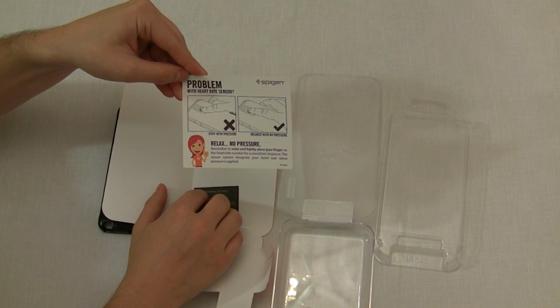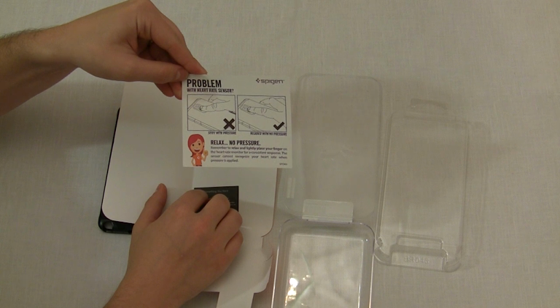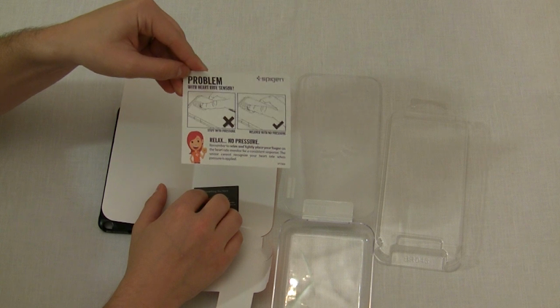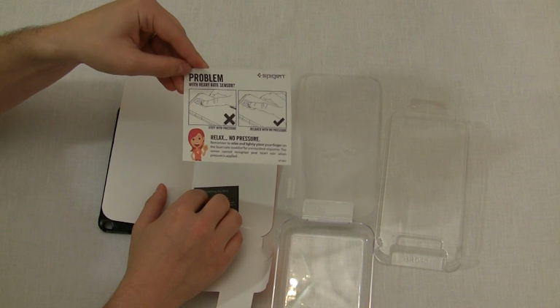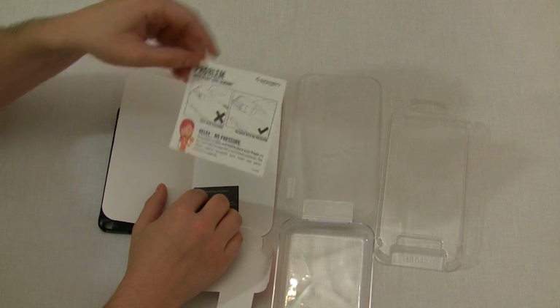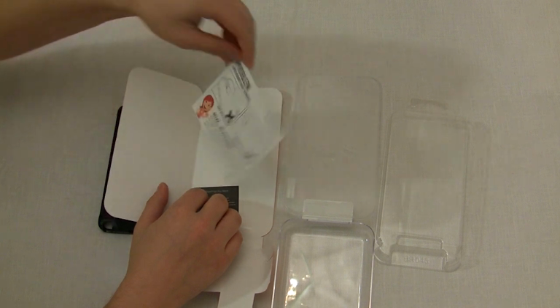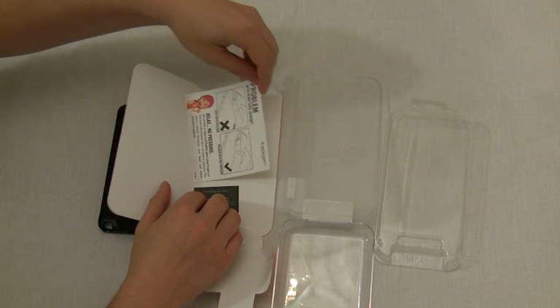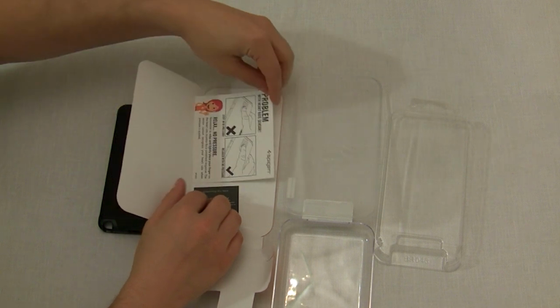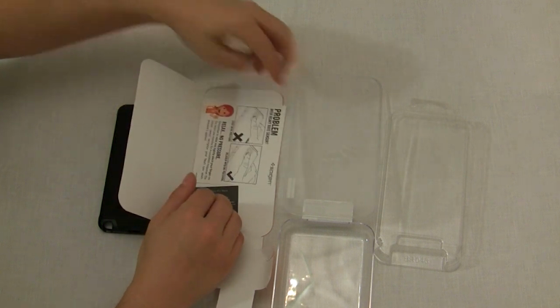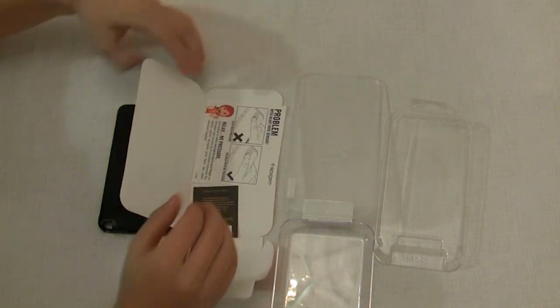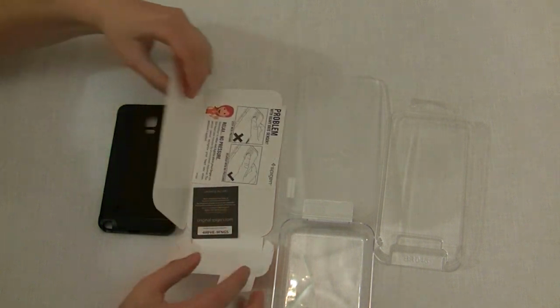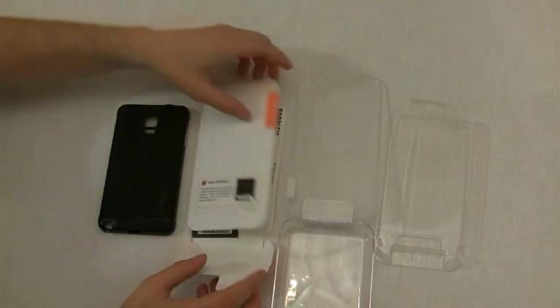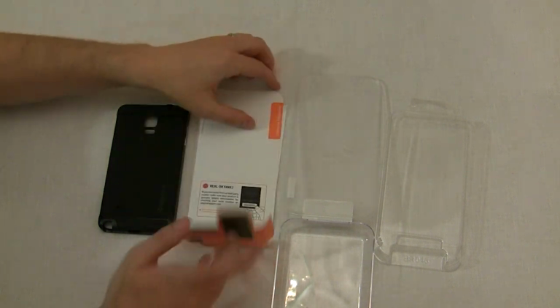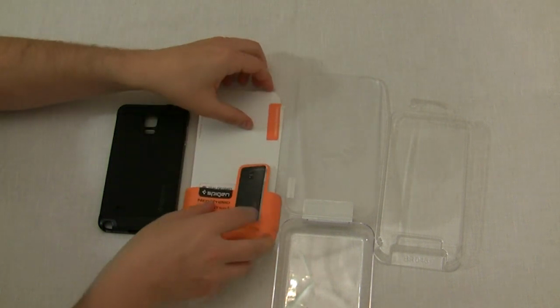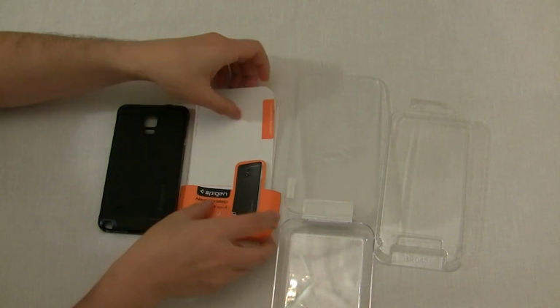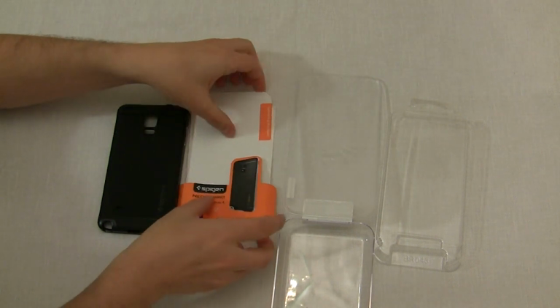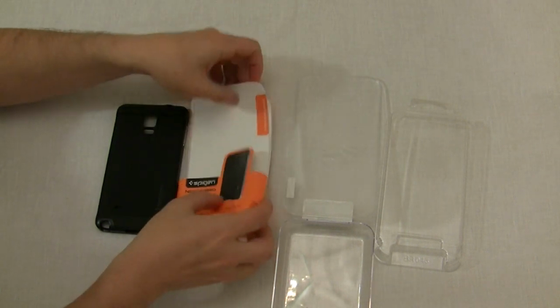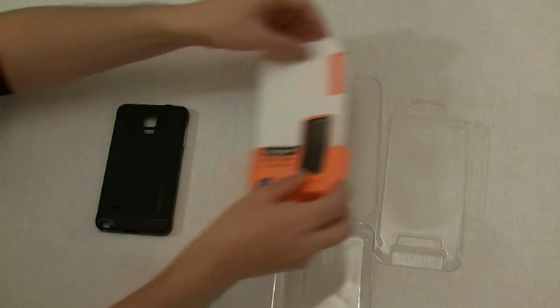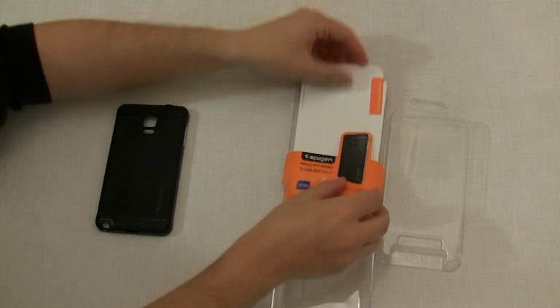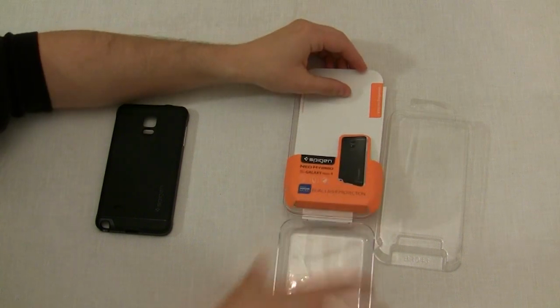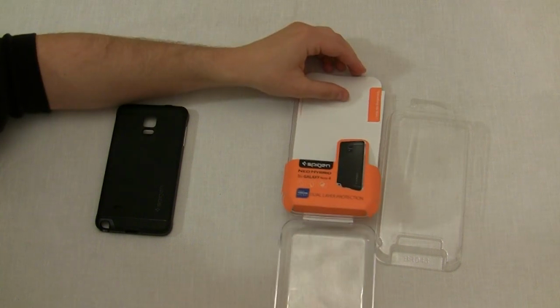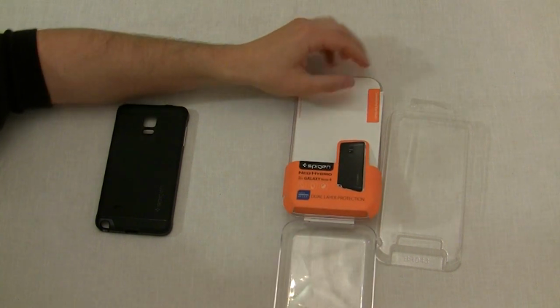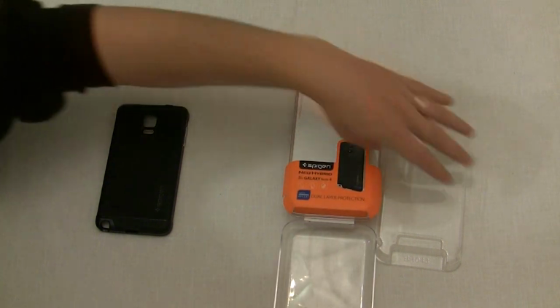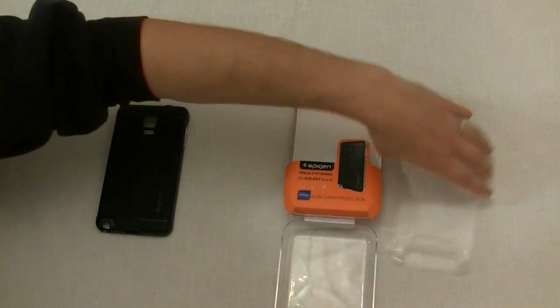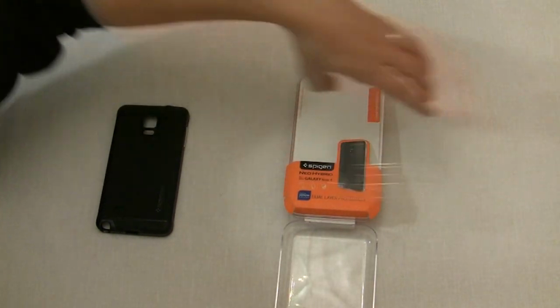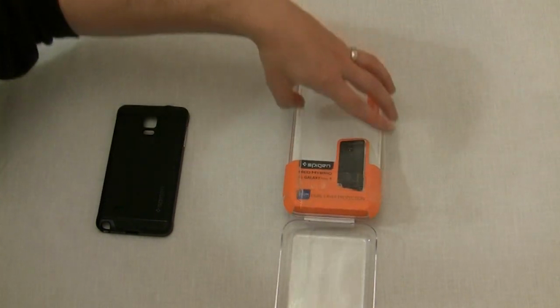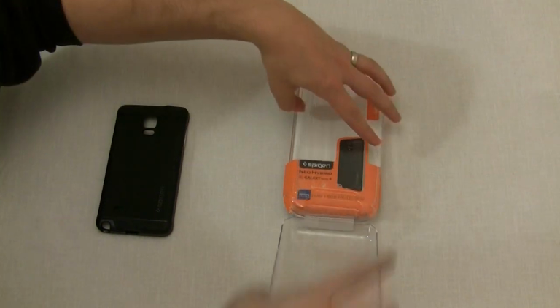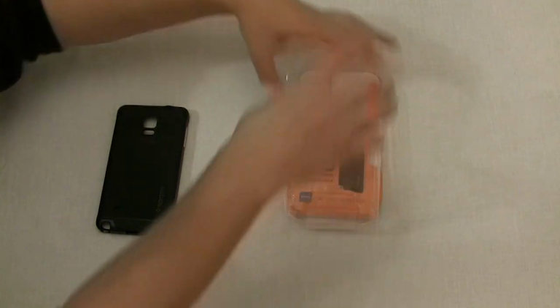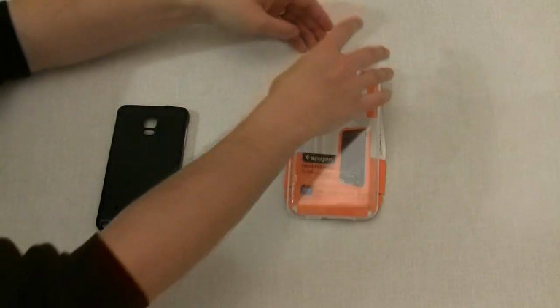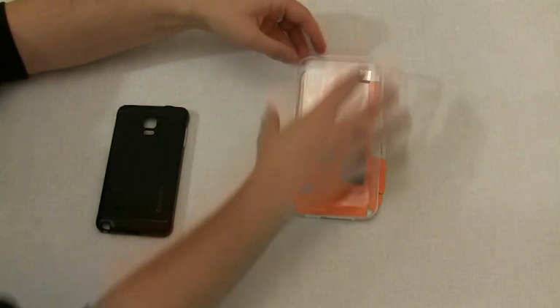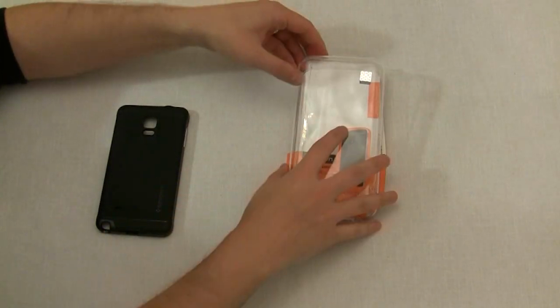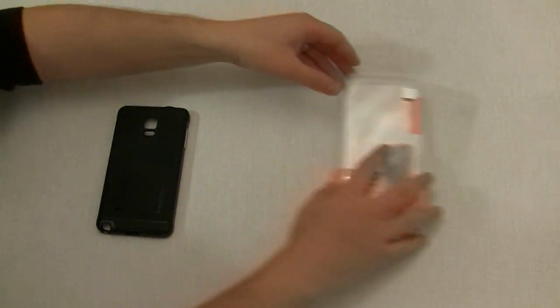No screen protector comes with these cases, at least not if you buy them from Amazon like I did, but that's to be expected because both cases together cost me less than $30 shipped.